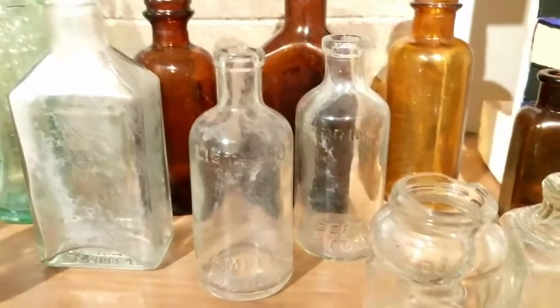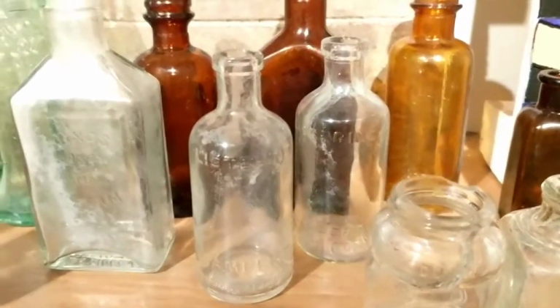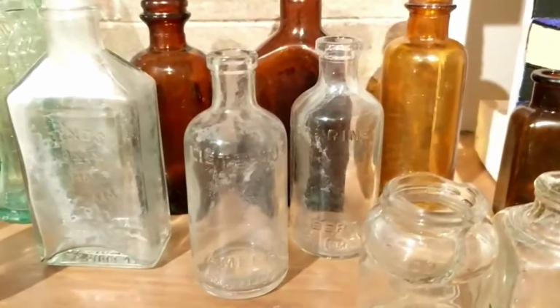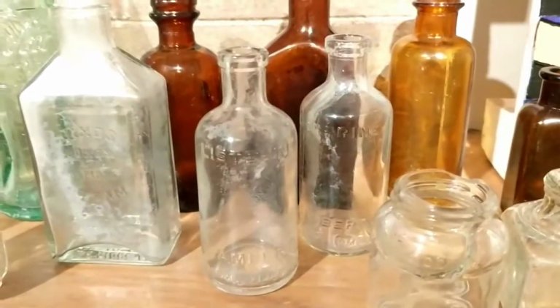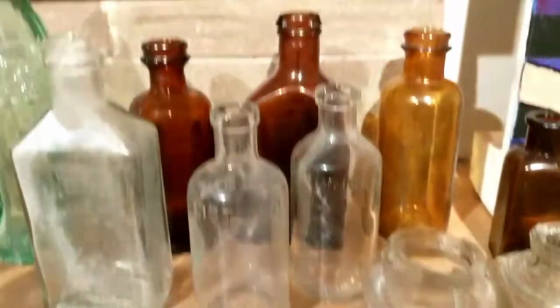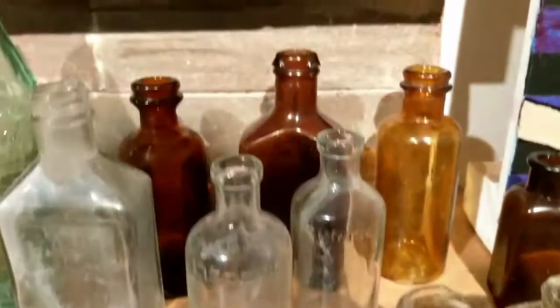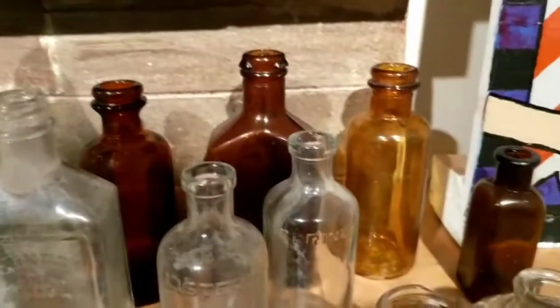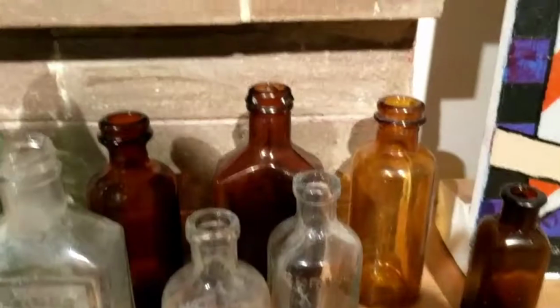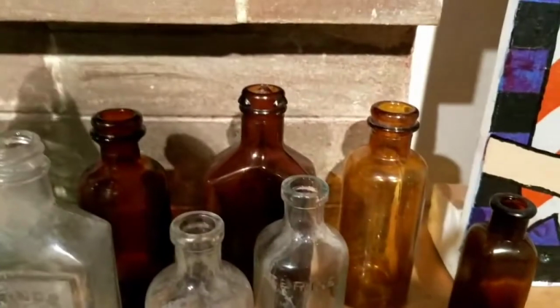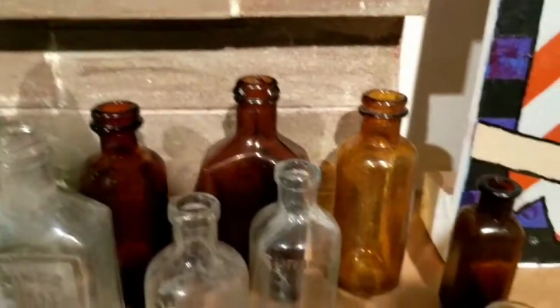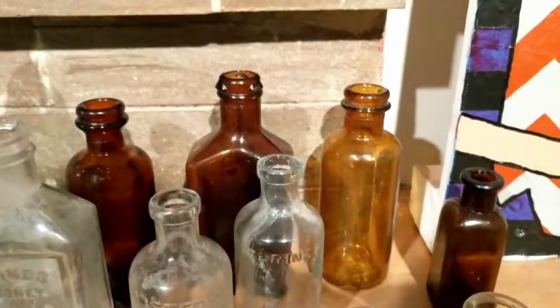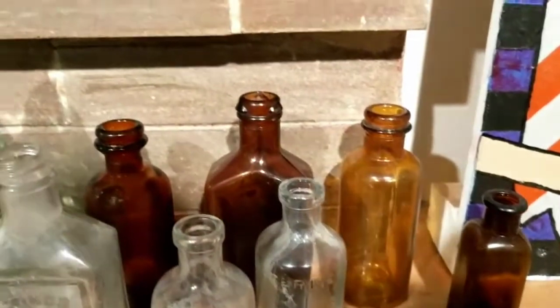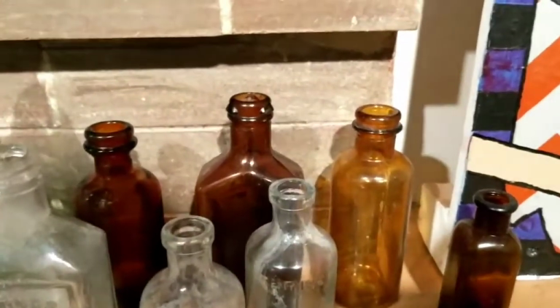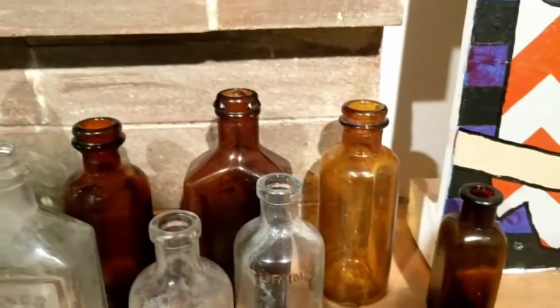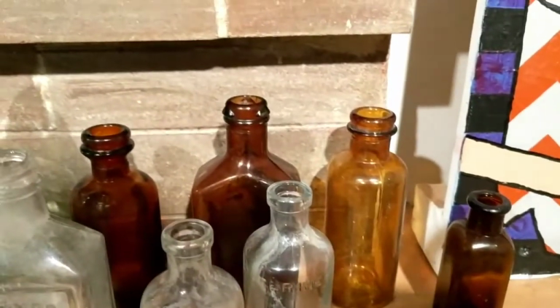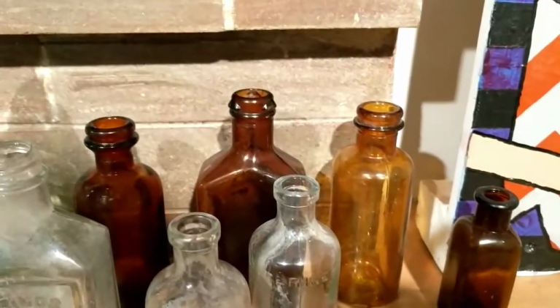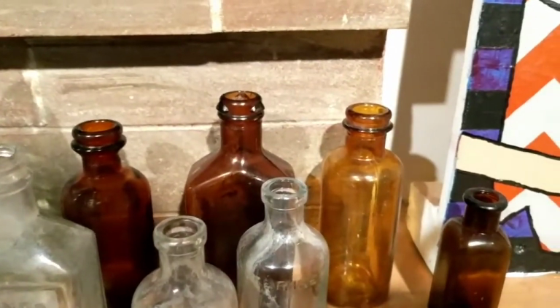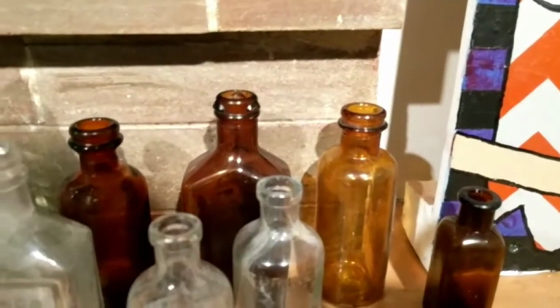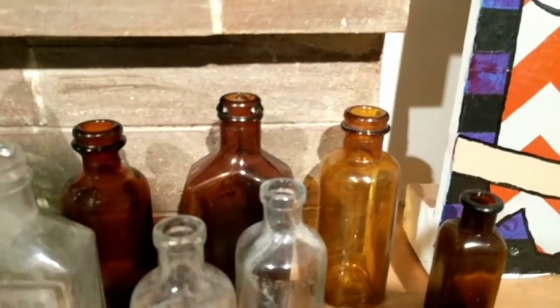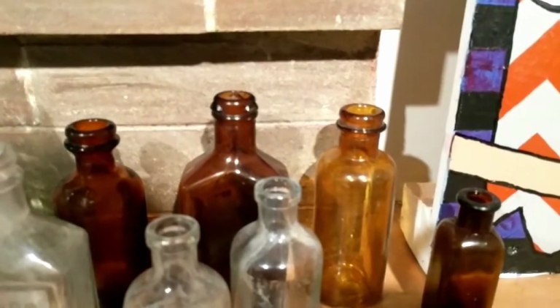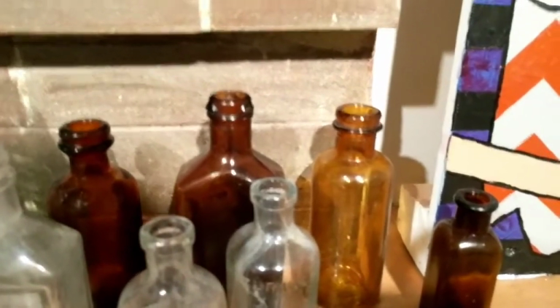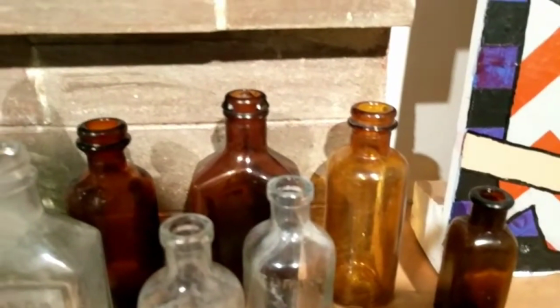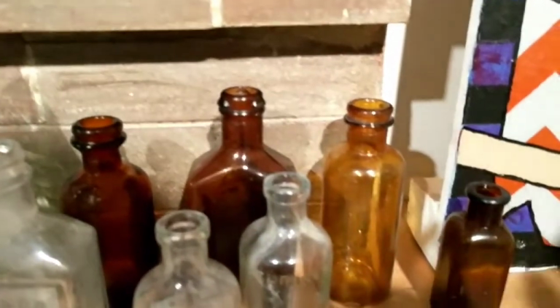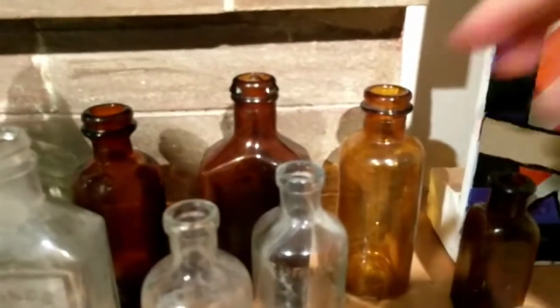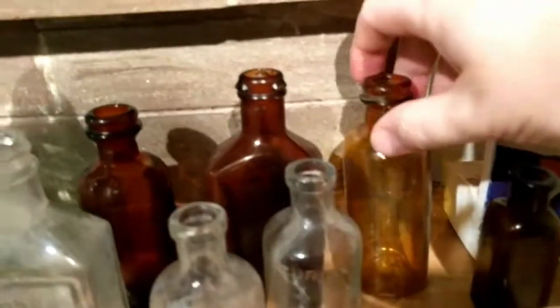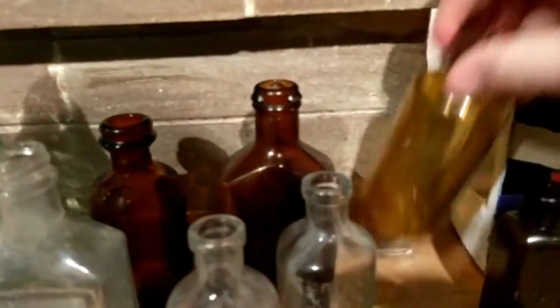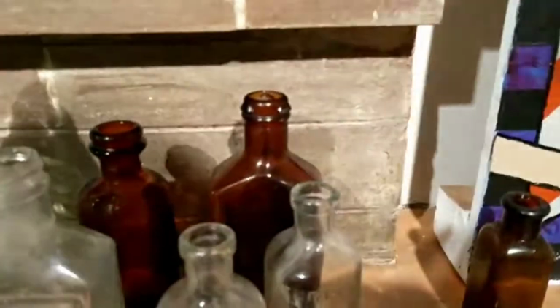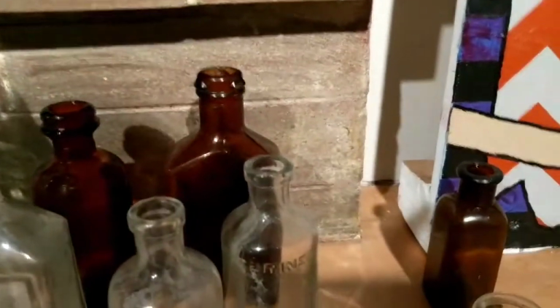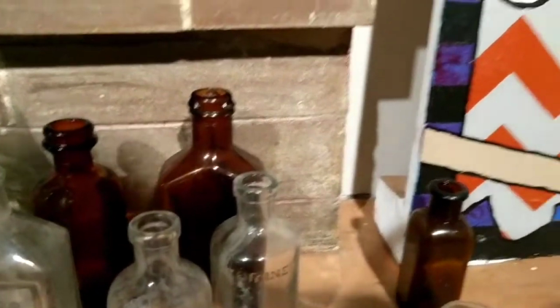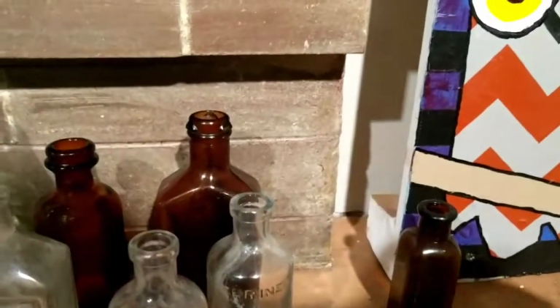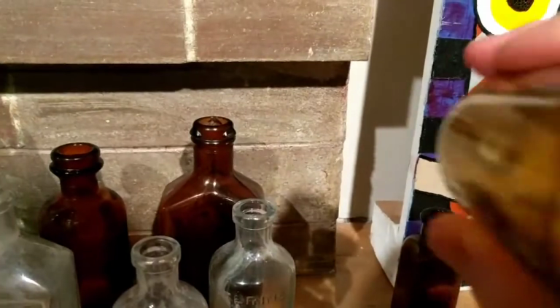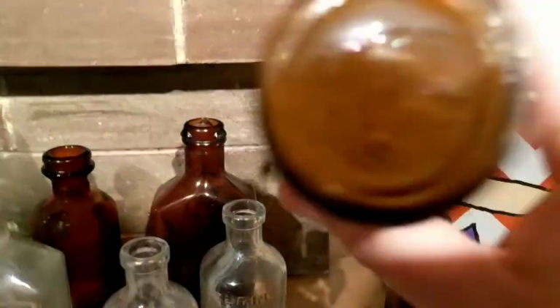Behind the Listerine bottles are three brown cork bottles. The one all the way on the left and one all the way on the right I think are medicine bottles. Further evidence of that is that one has an 'M' or 'W' on the bottom, so I'm assuming that's what they are.